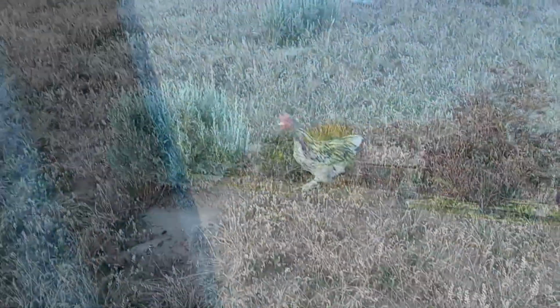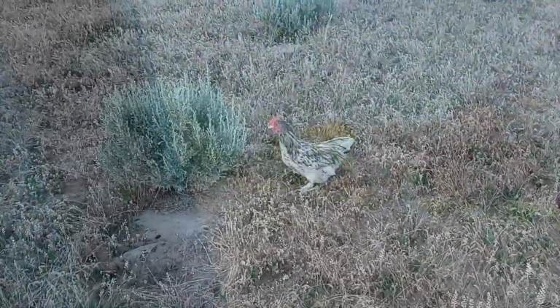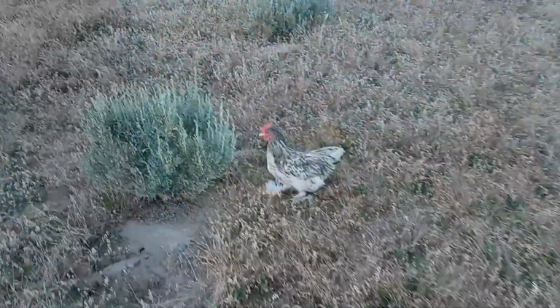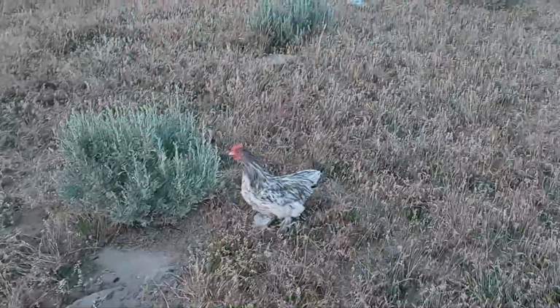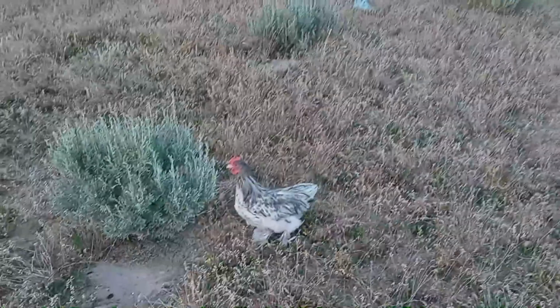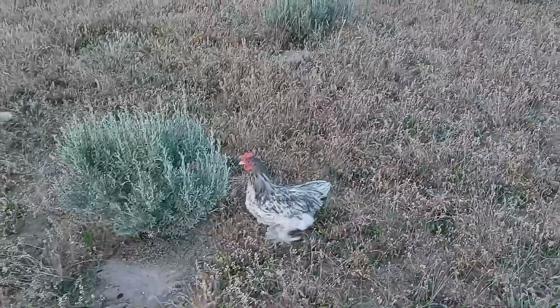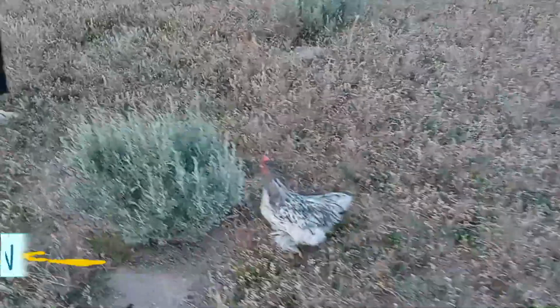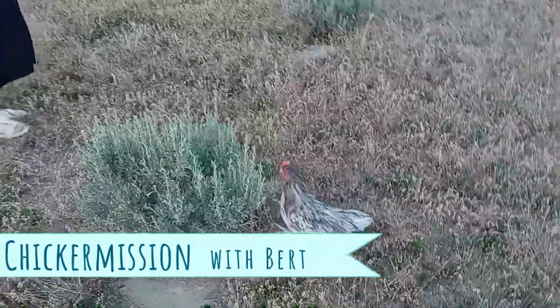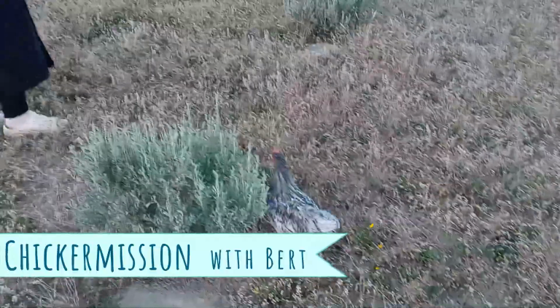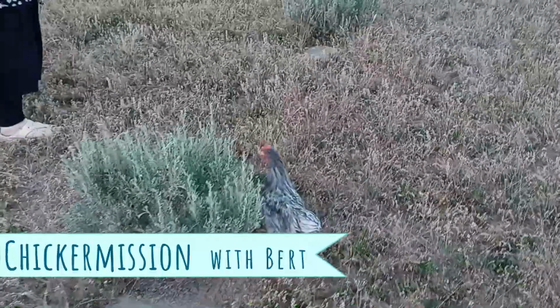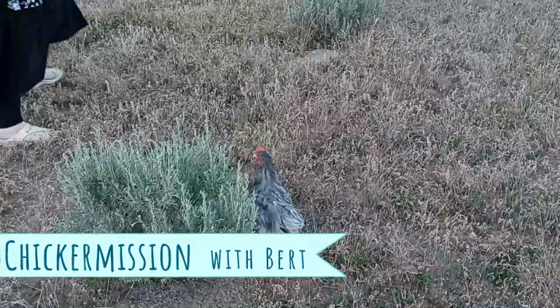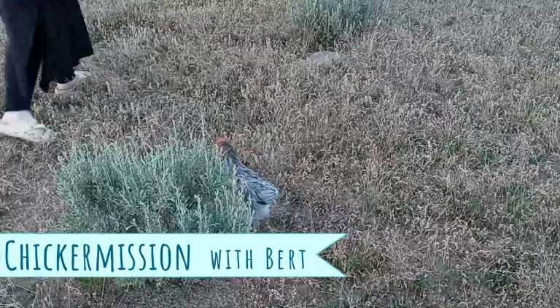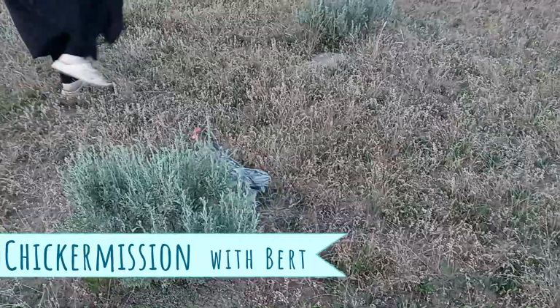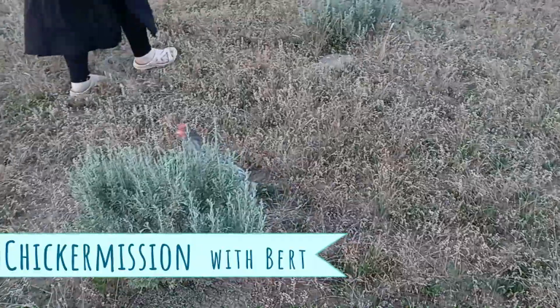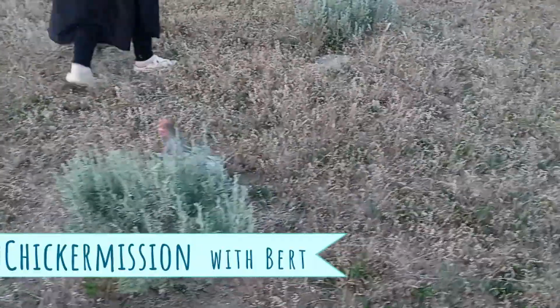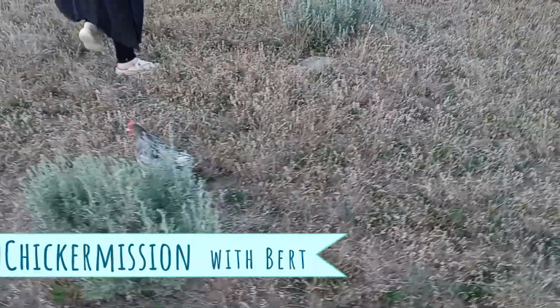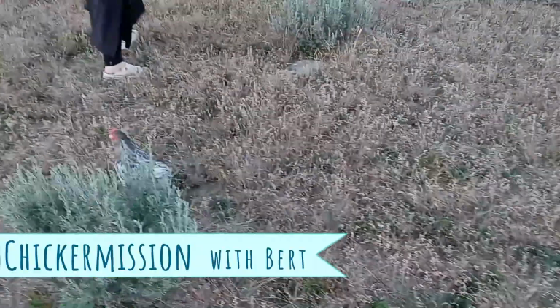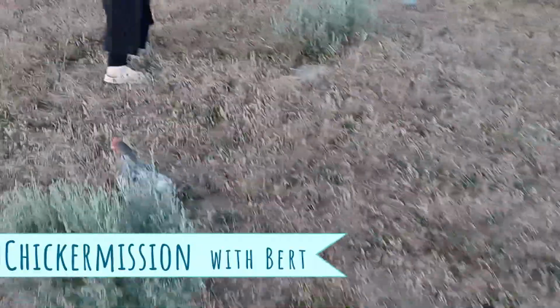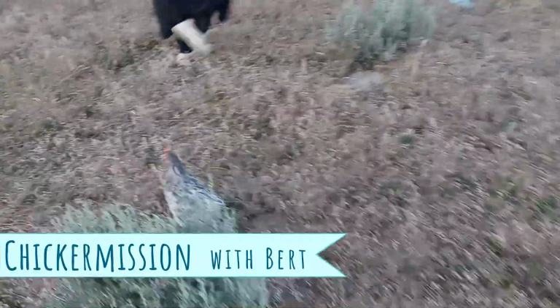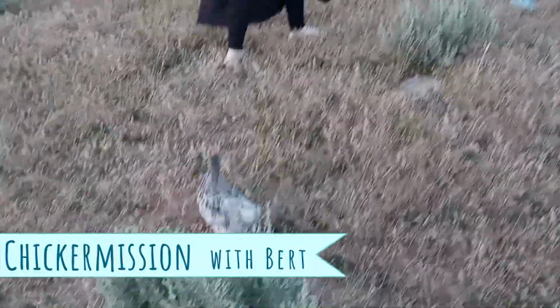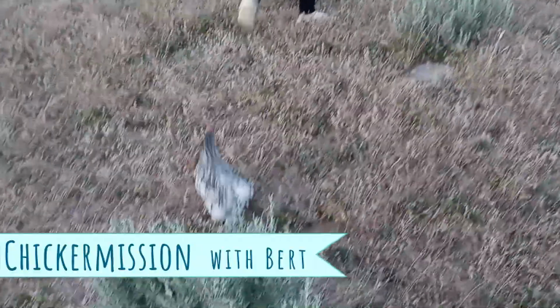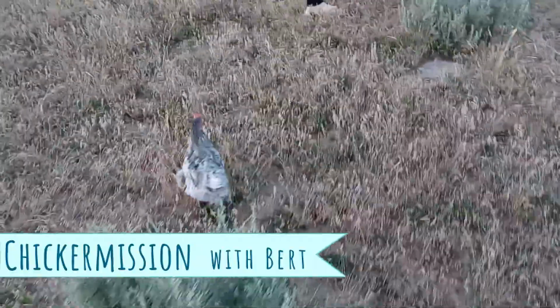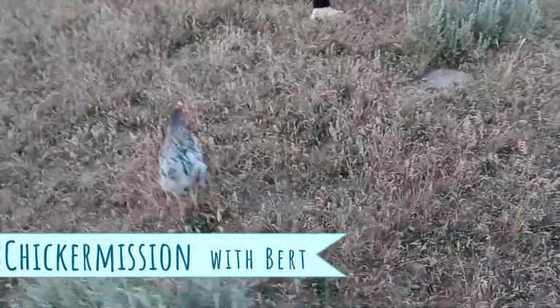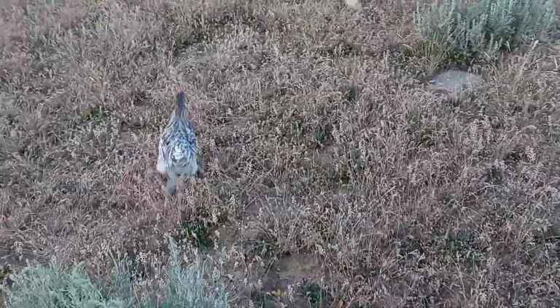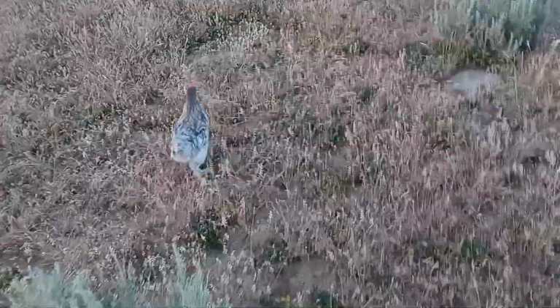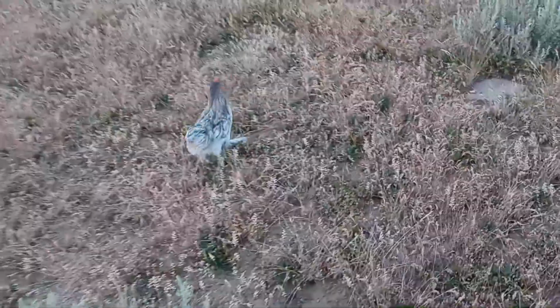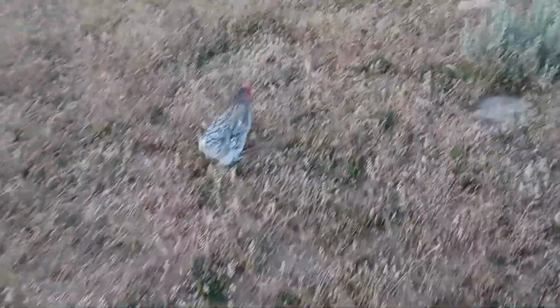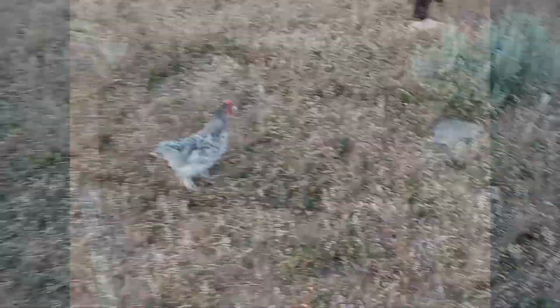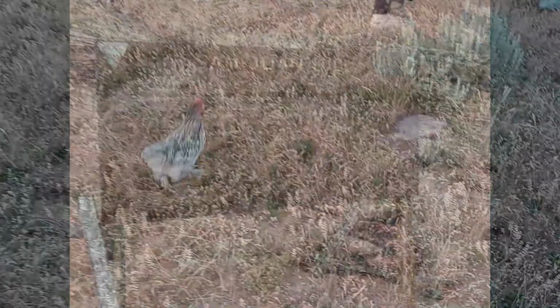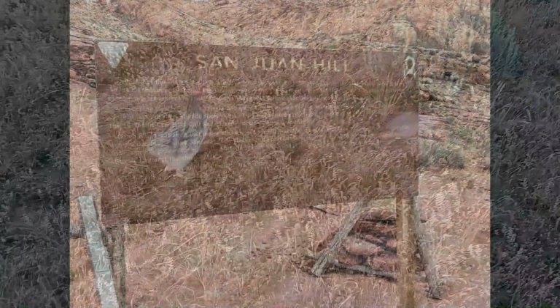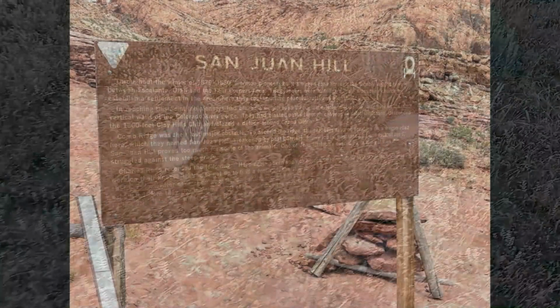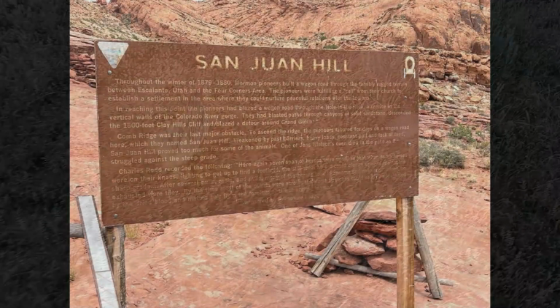Cute bird! Oh, you're gonna eat some sagebrush. Come on buddy, say hi.